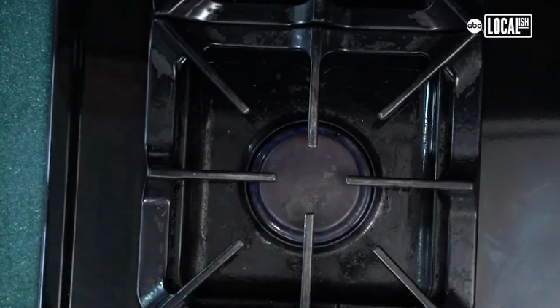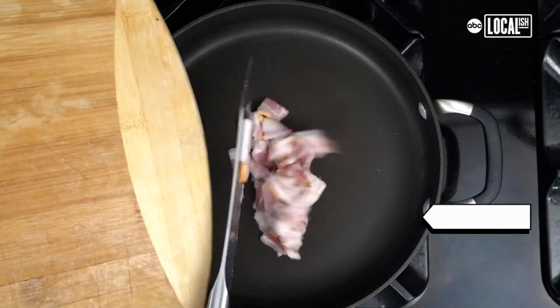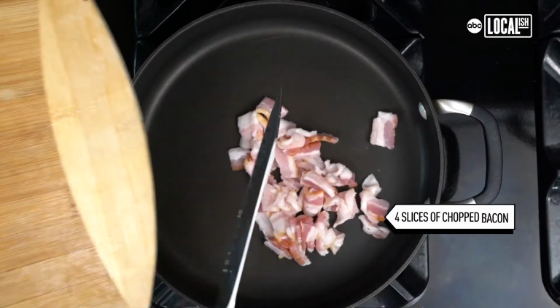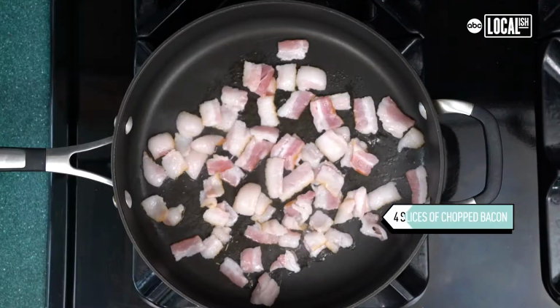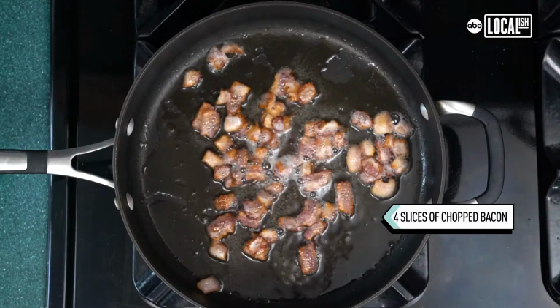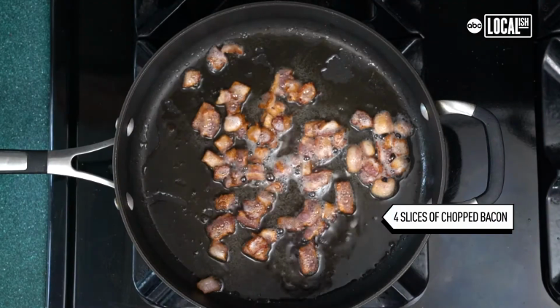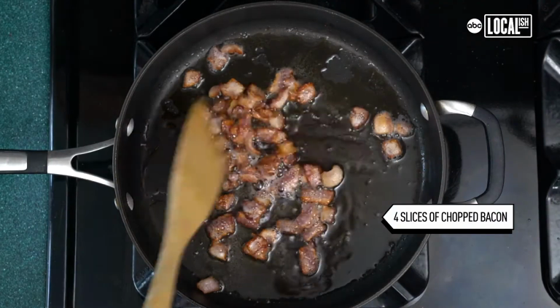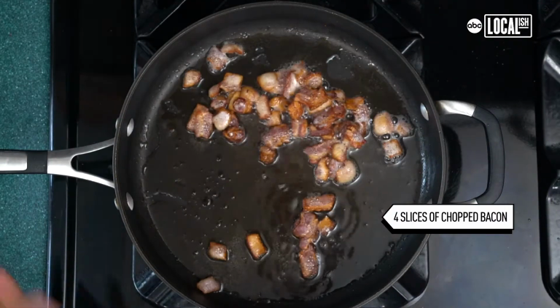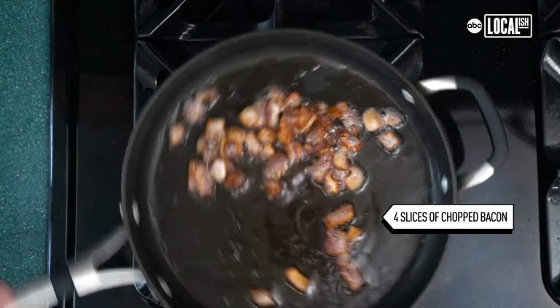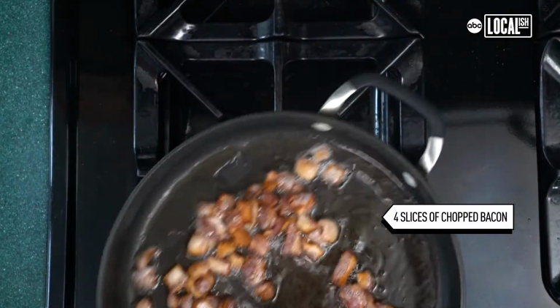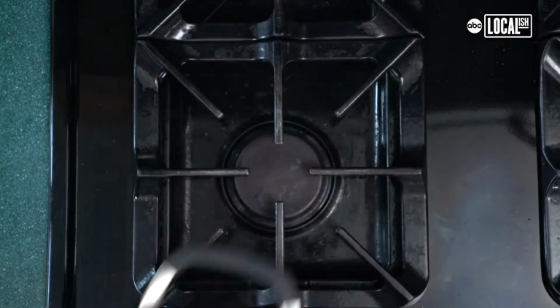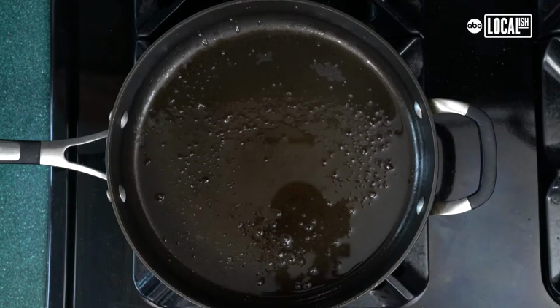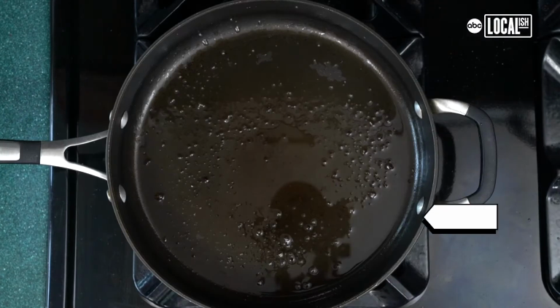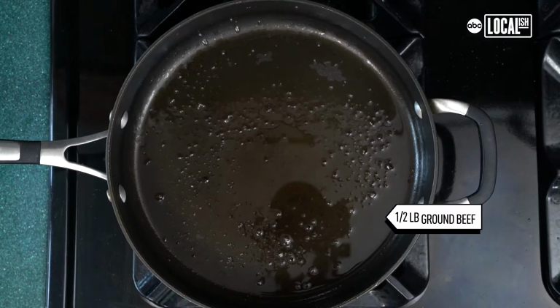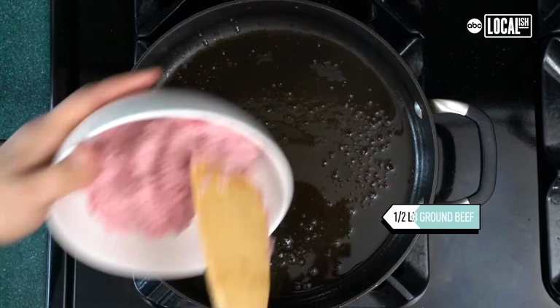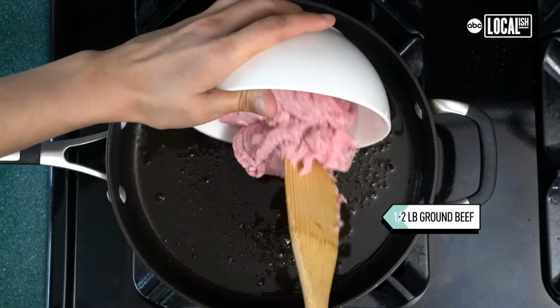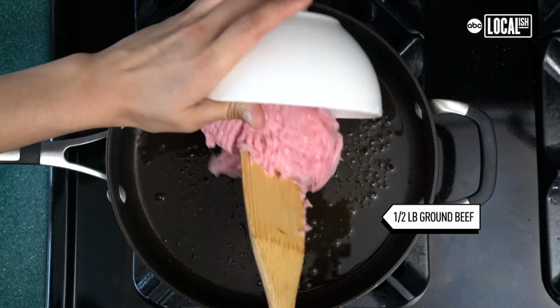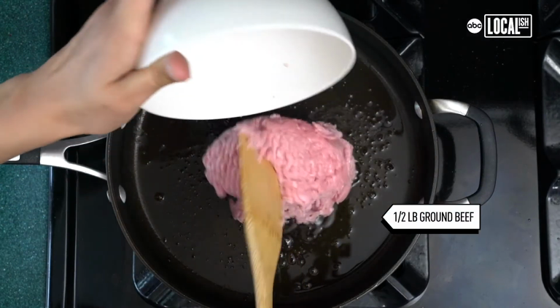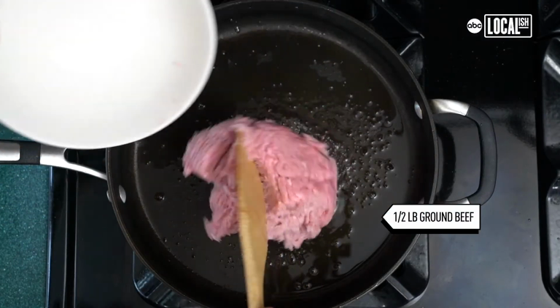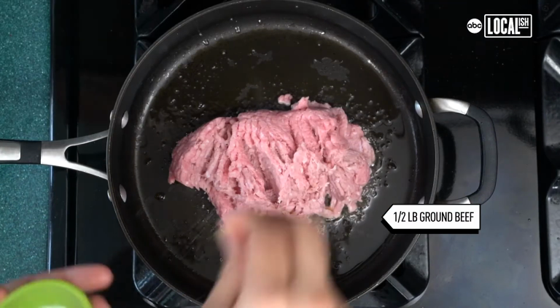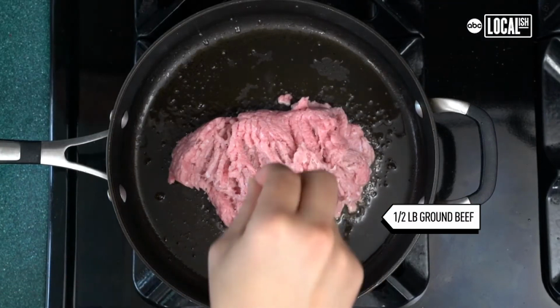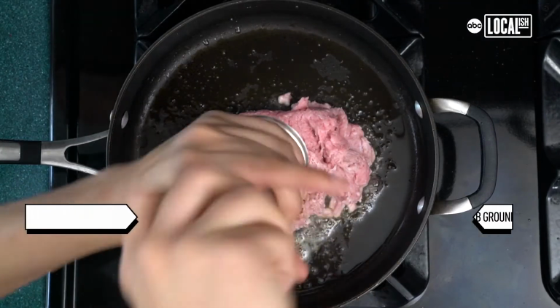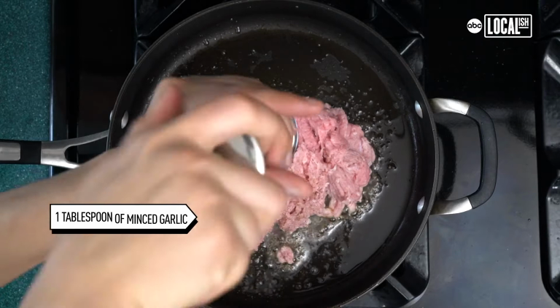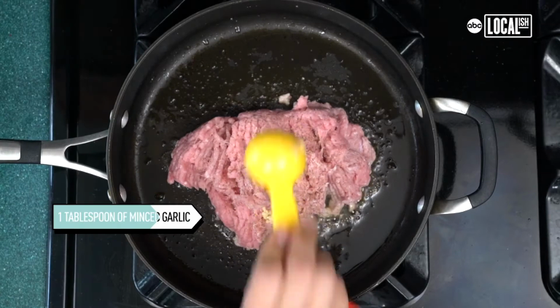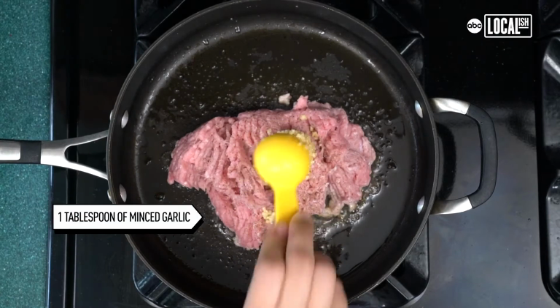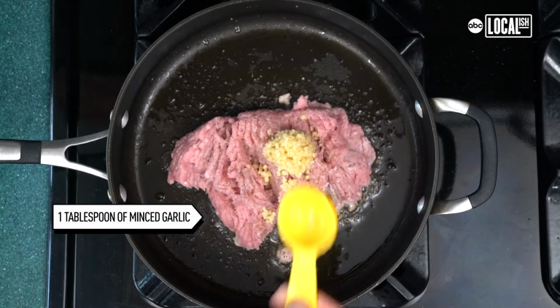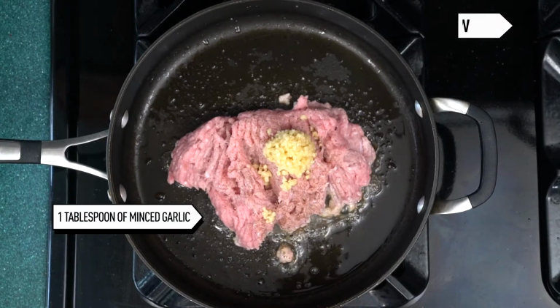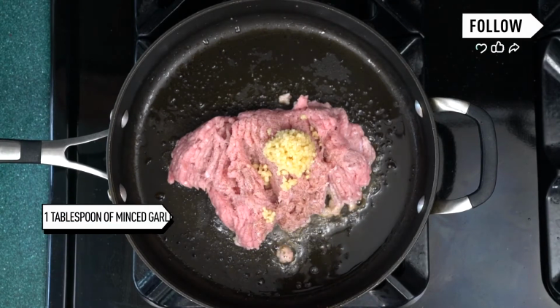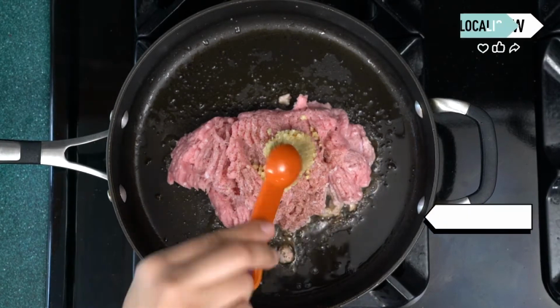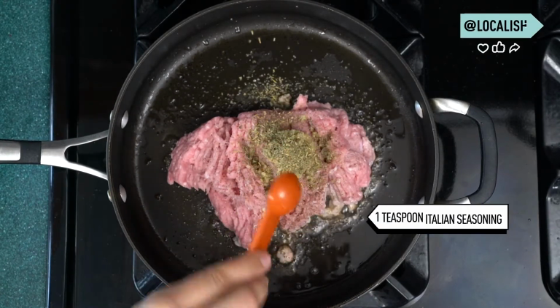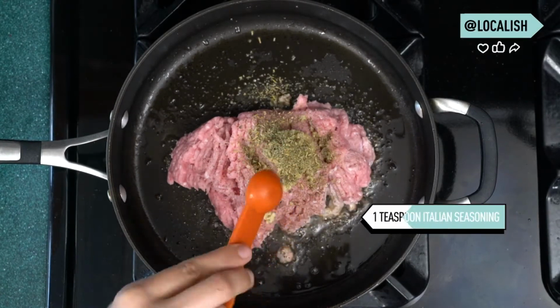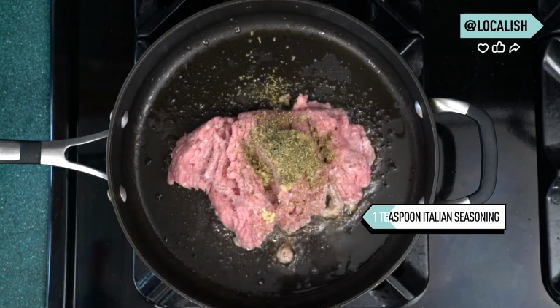Cook at least four slices of chopped bacon. In that same oil, cook half a pound of ground meat. Add salt and pepper to your liking, one tablespoon of minced garlic, and one teaspoon of Italian seasoning.